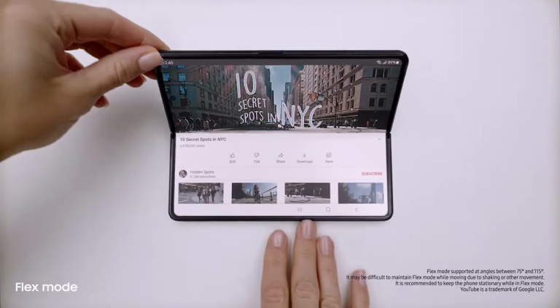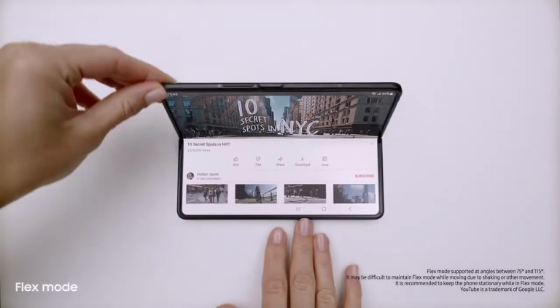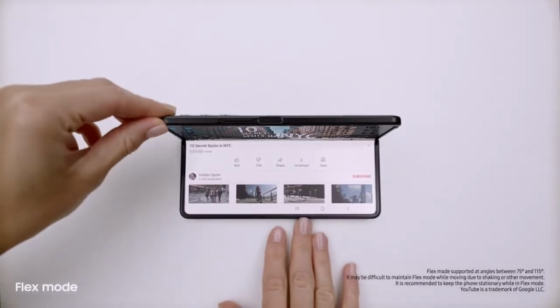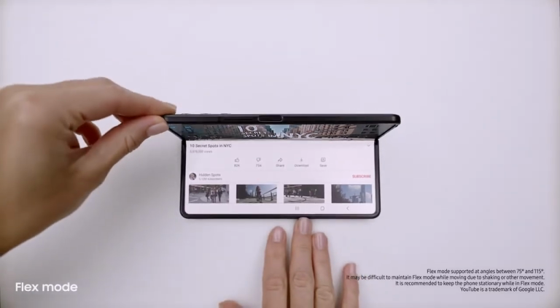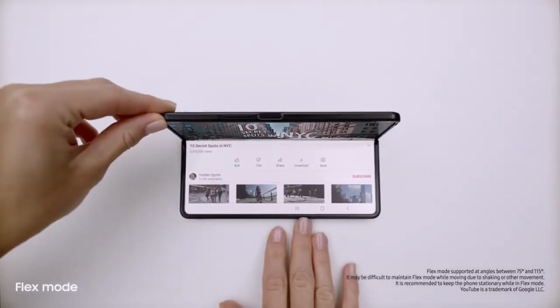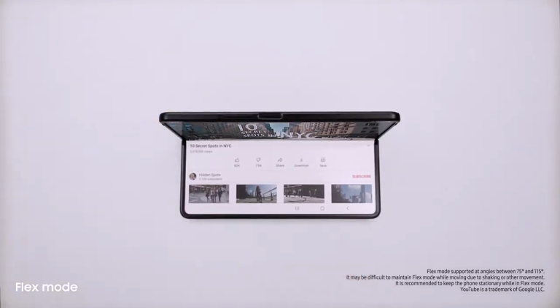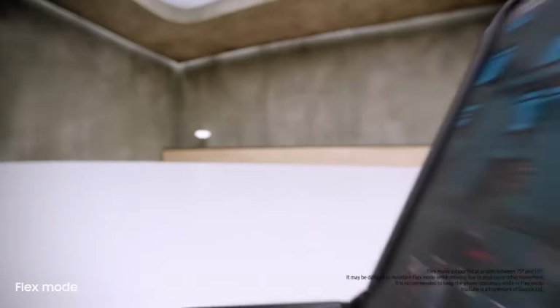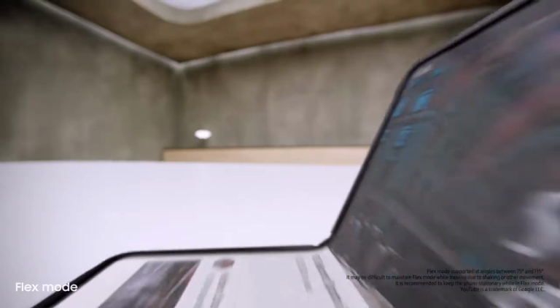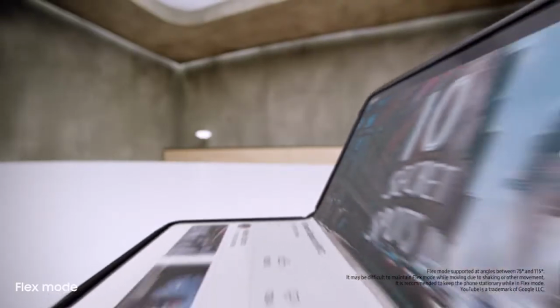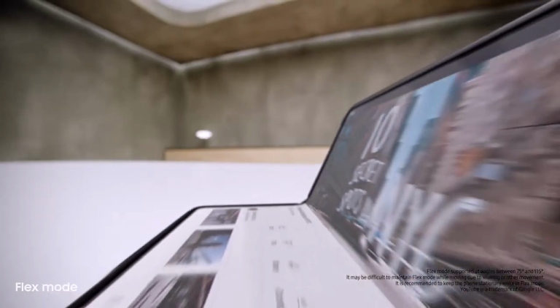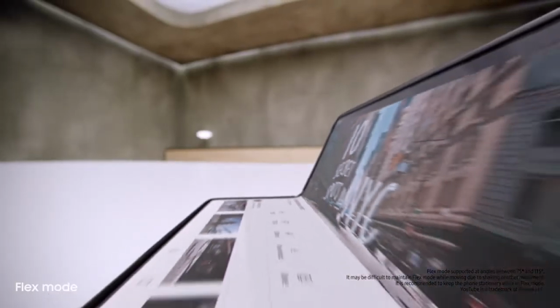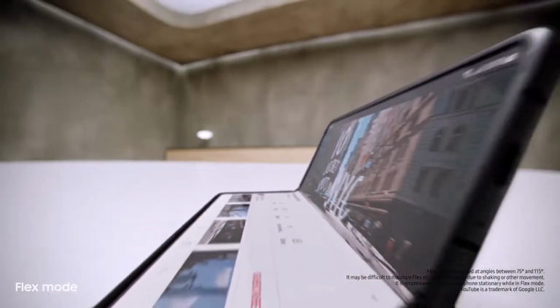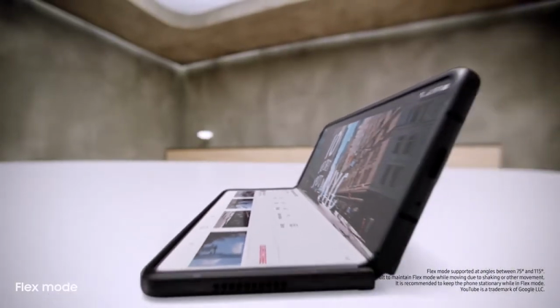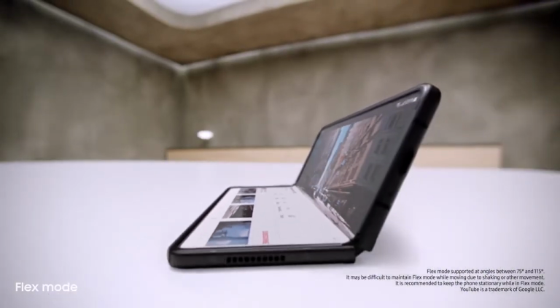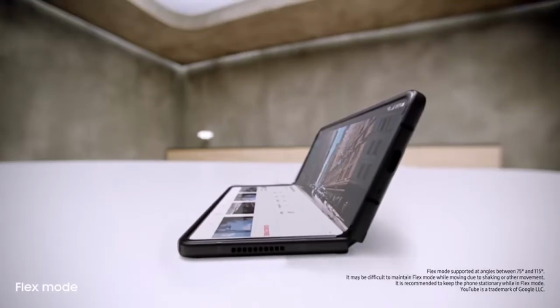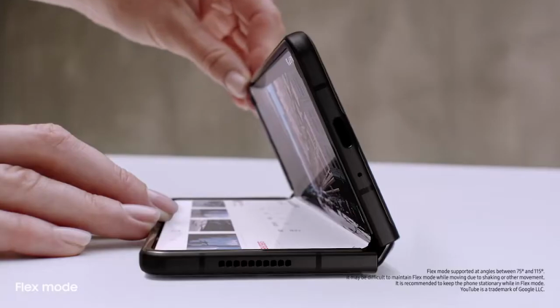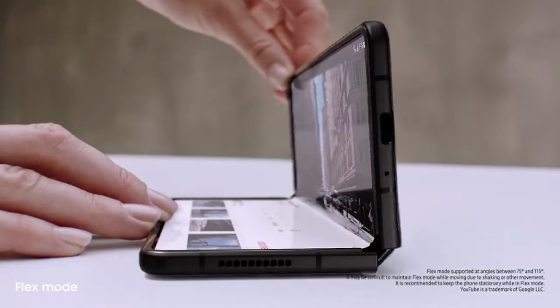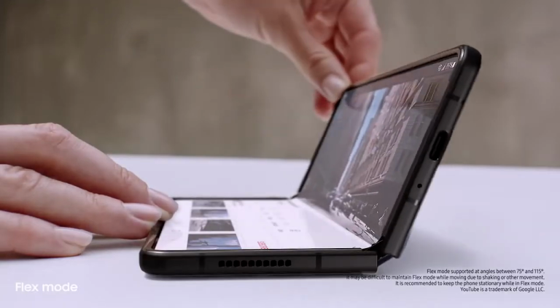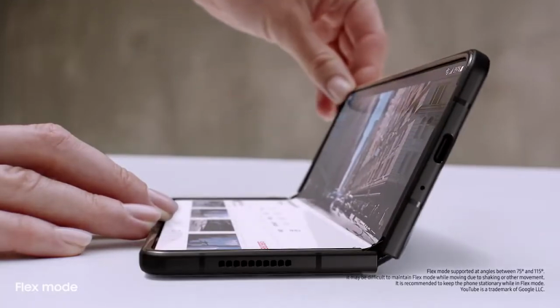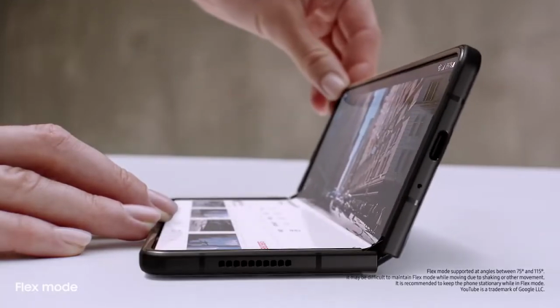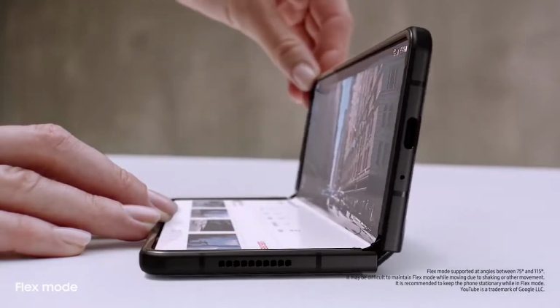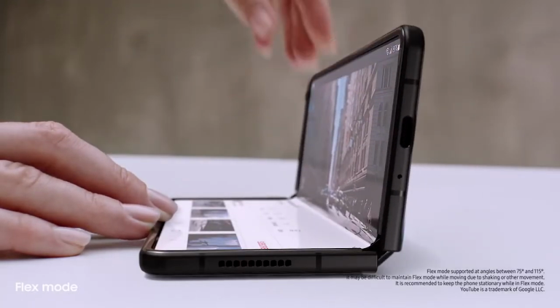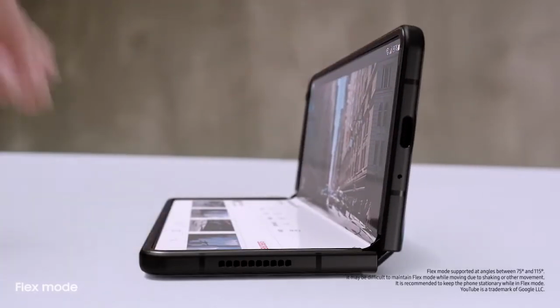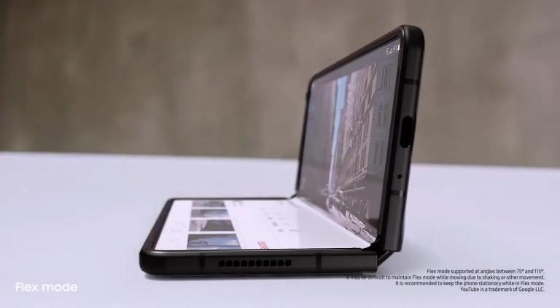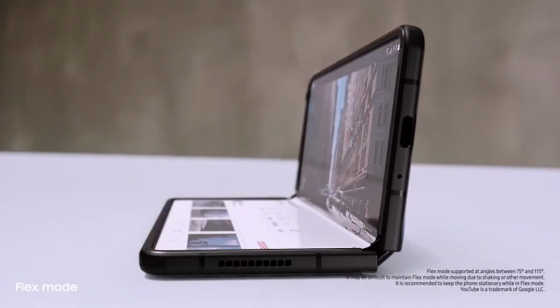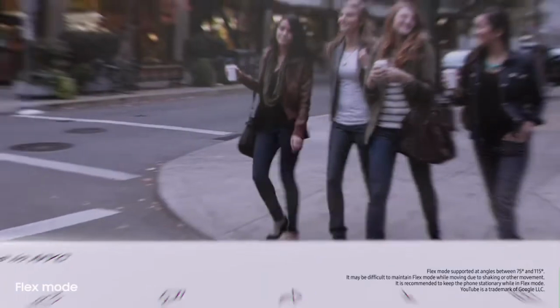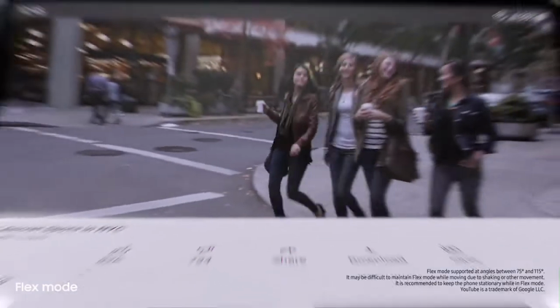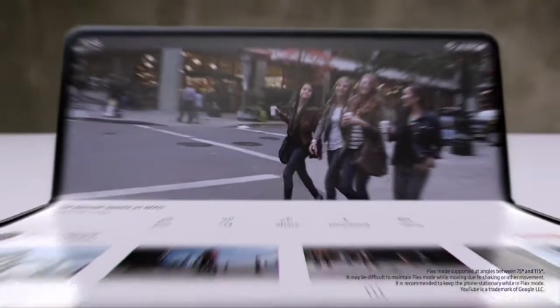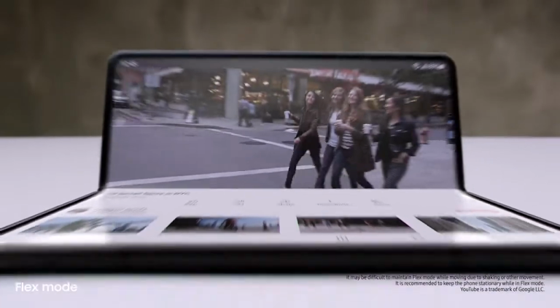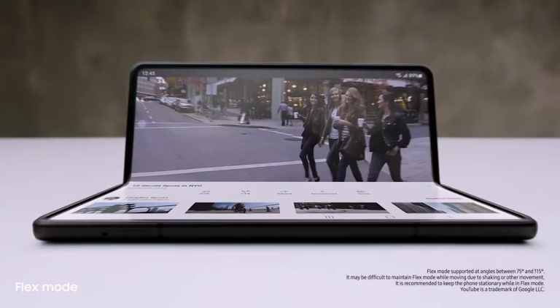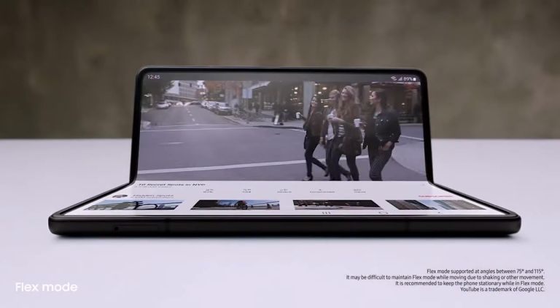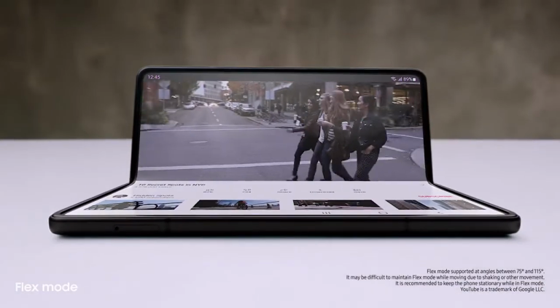And behind the screen, a breakthrough hinge mechanism gives Fold 3 its flex mode. So it can sit on its own at any angle, from 75 to 115 degrees. Love that you can use it hands-free.